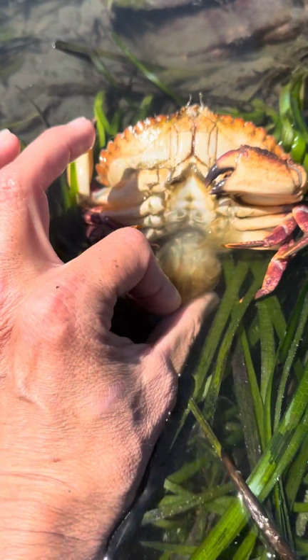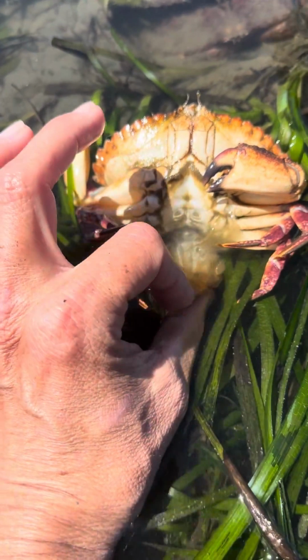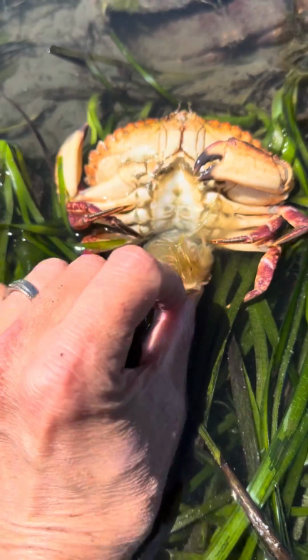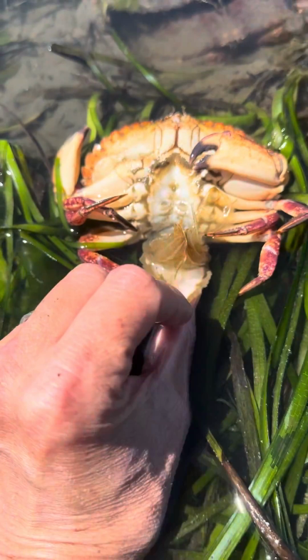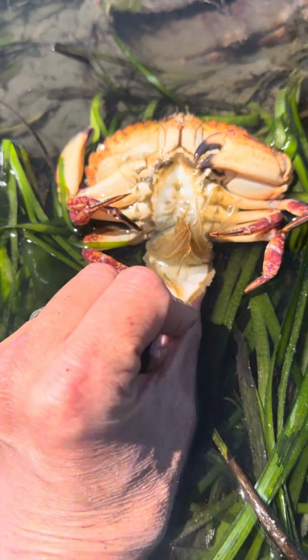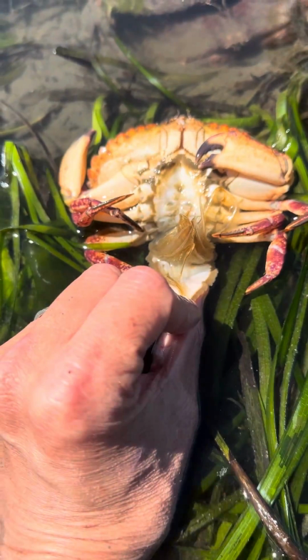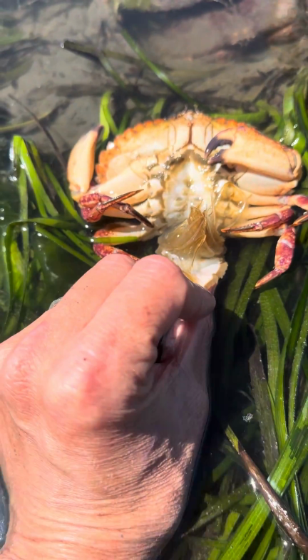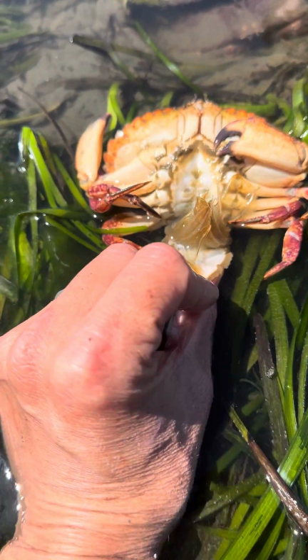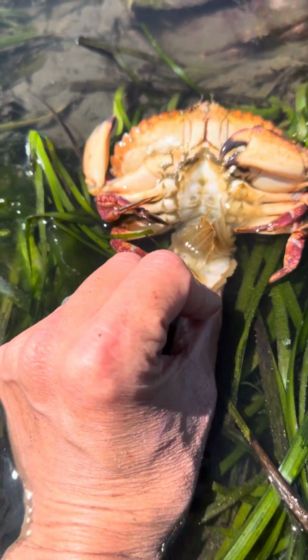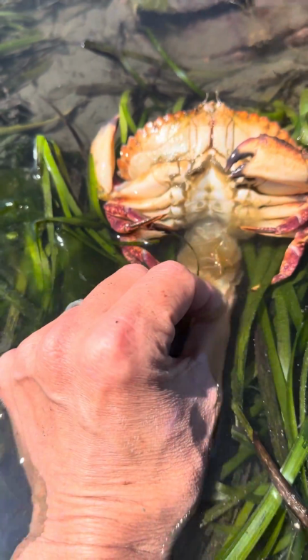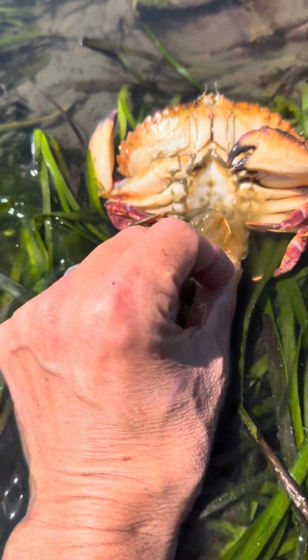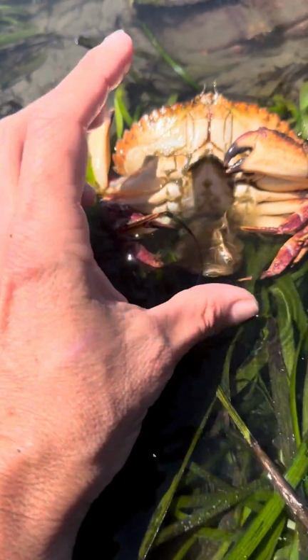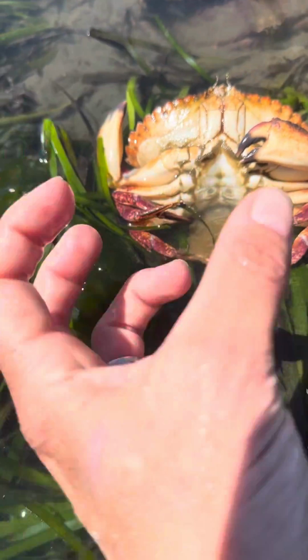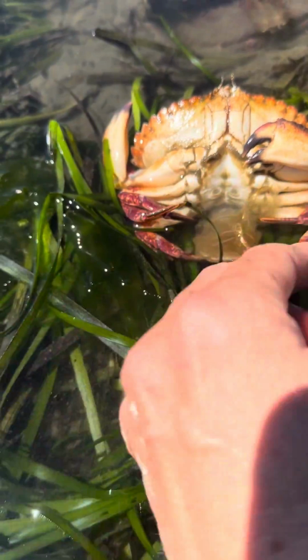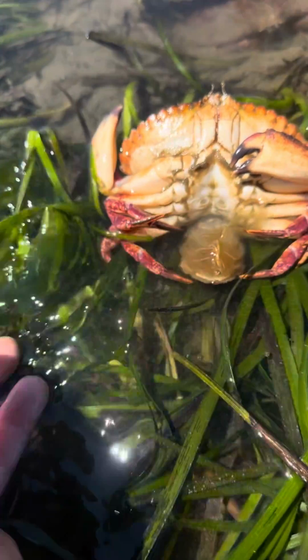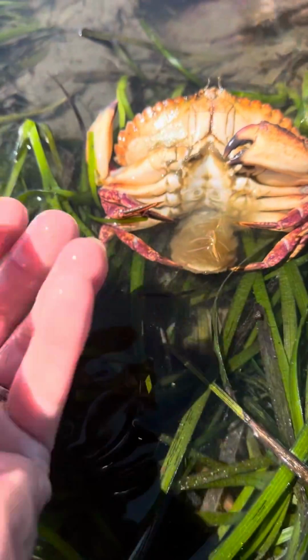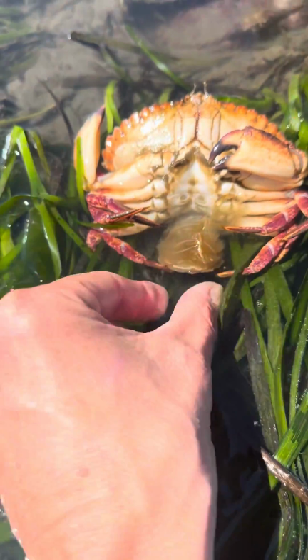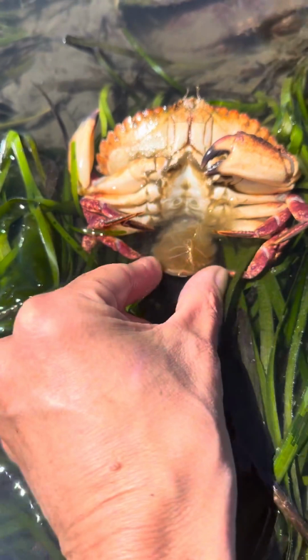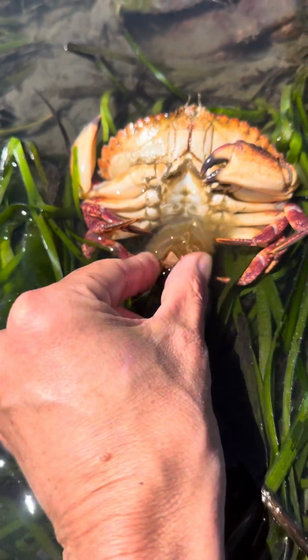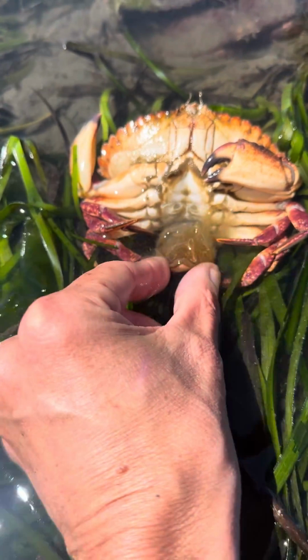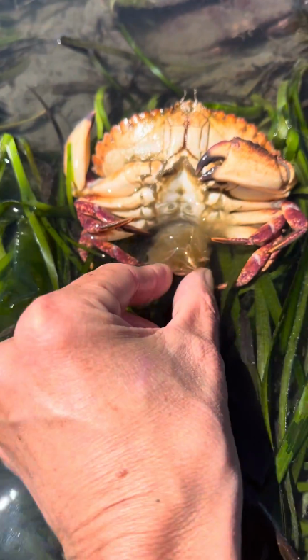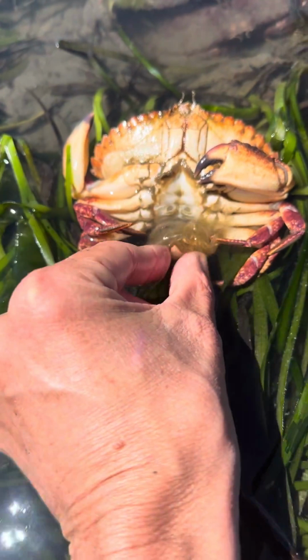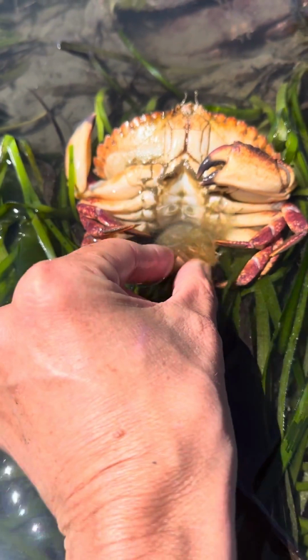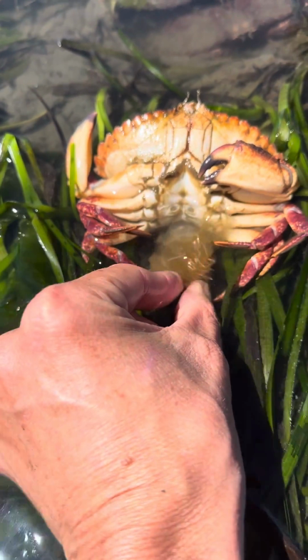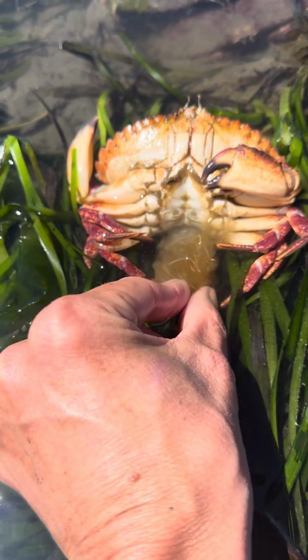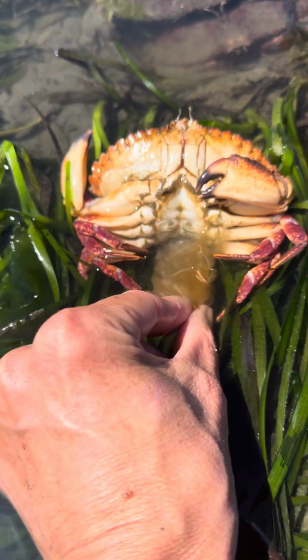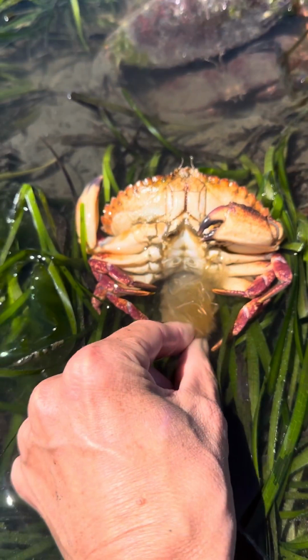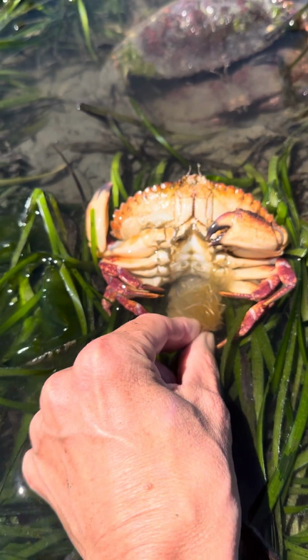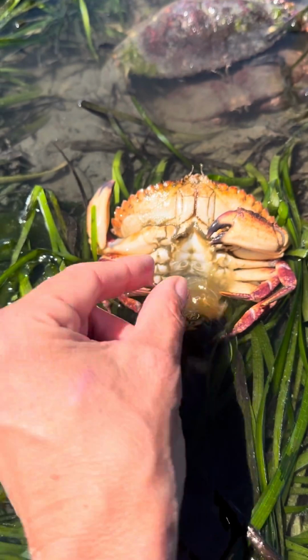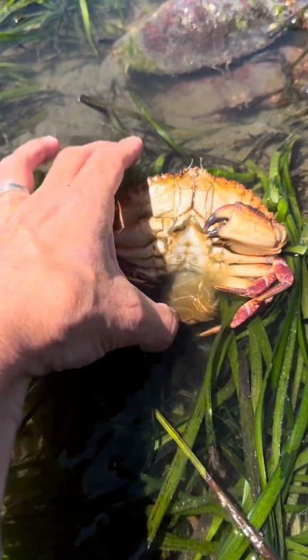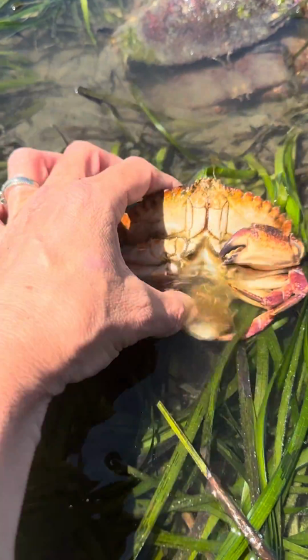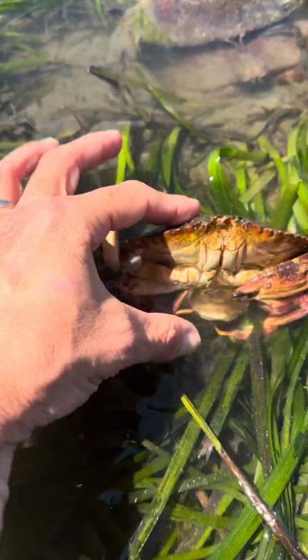This little piece right here is where the eggs will be laid, and she will bulge outward with maybe 30,000 eggs and oxygenate them by kind of fluffing this tail flap, and then as those eggs hatch she'll release them.